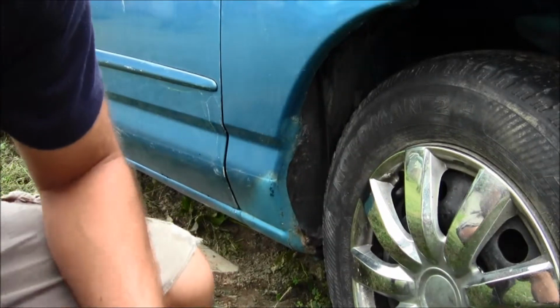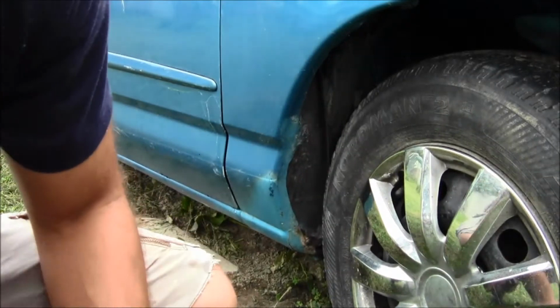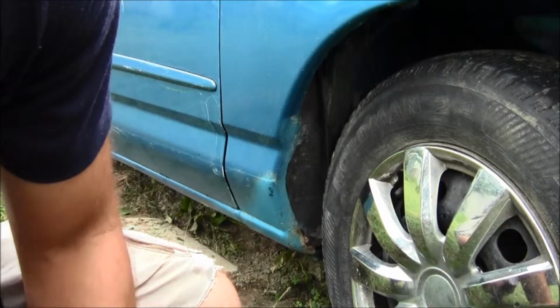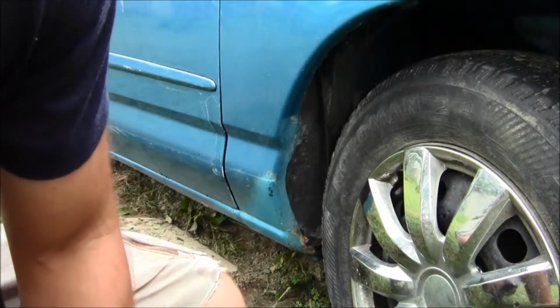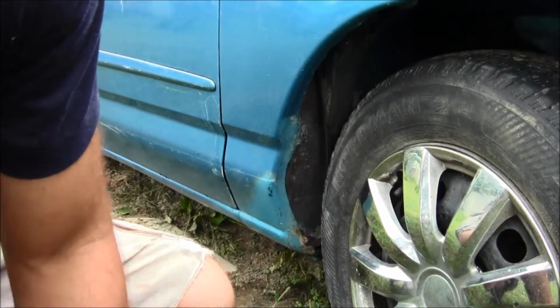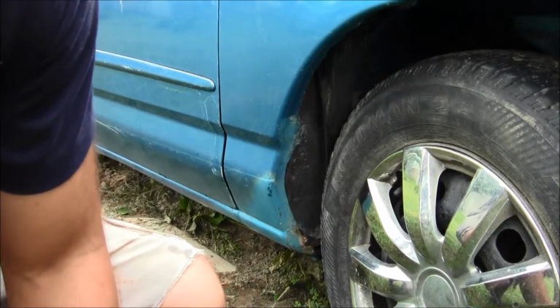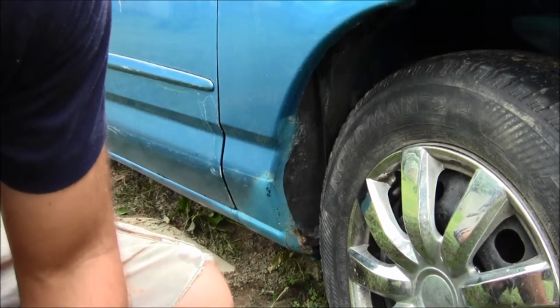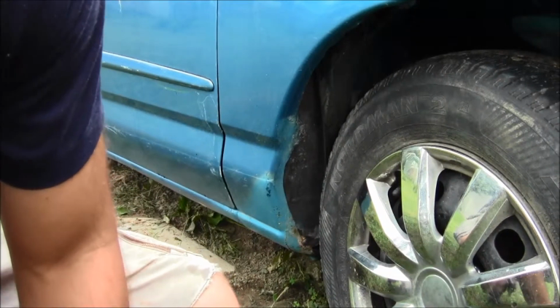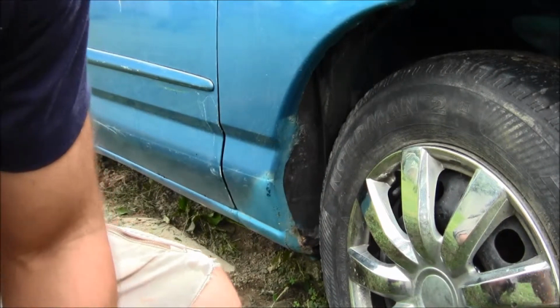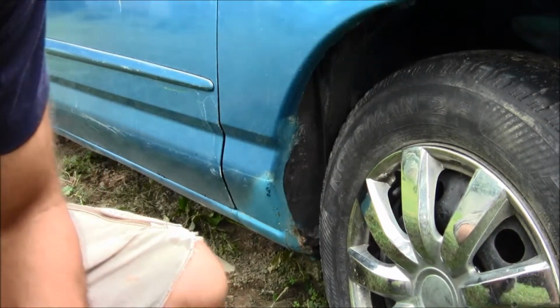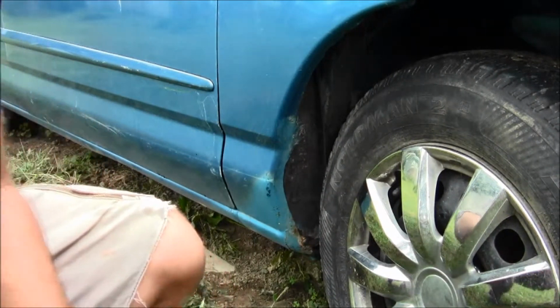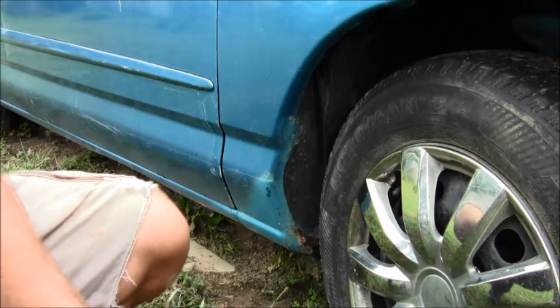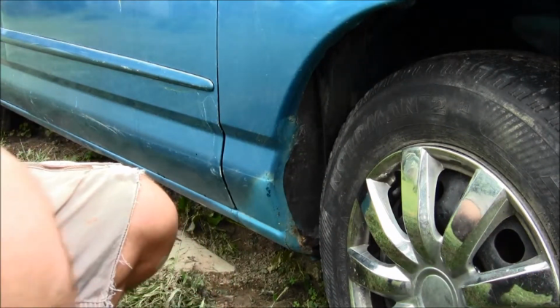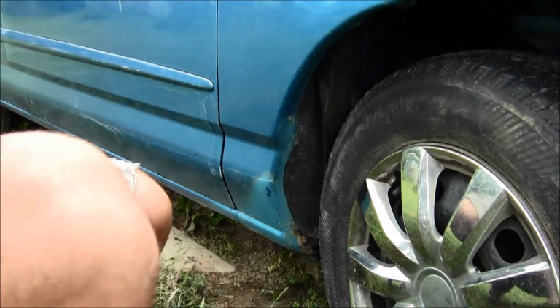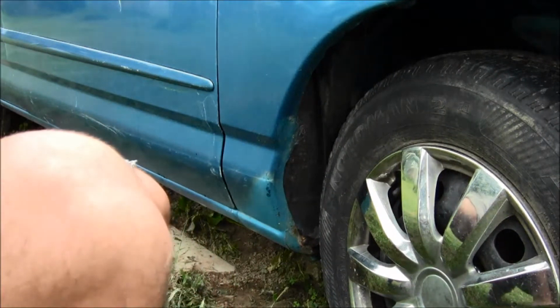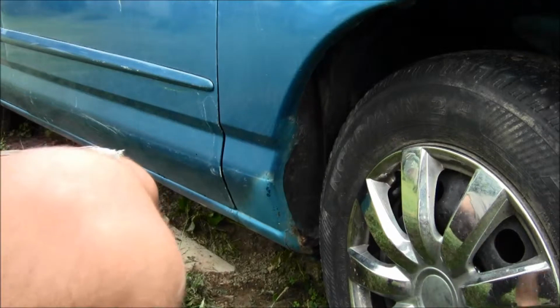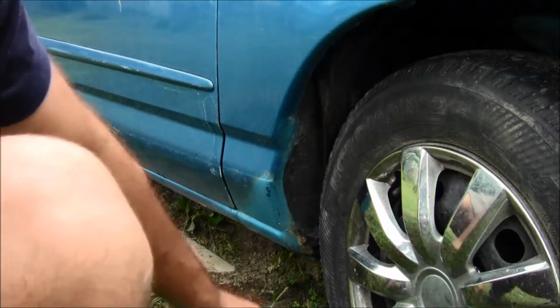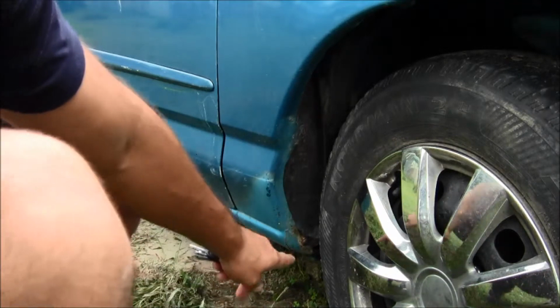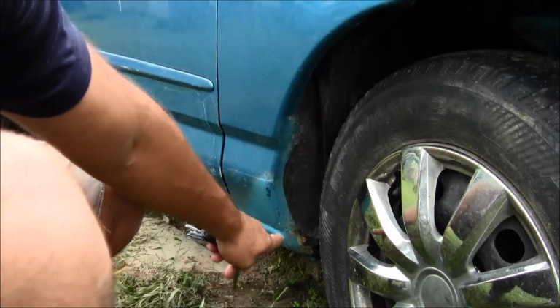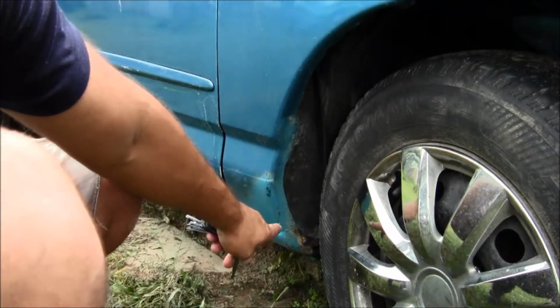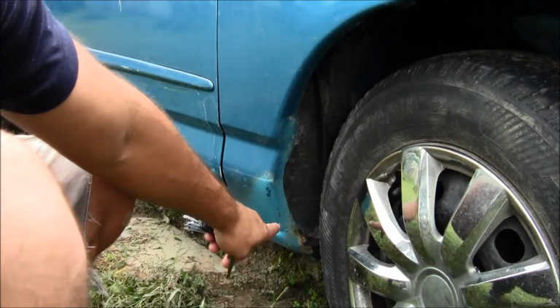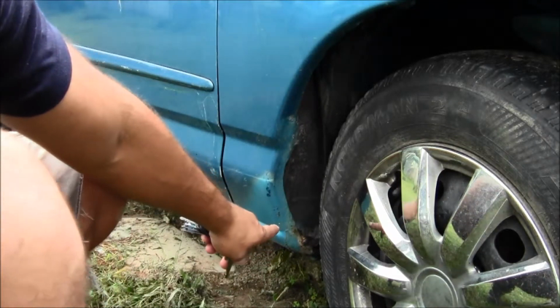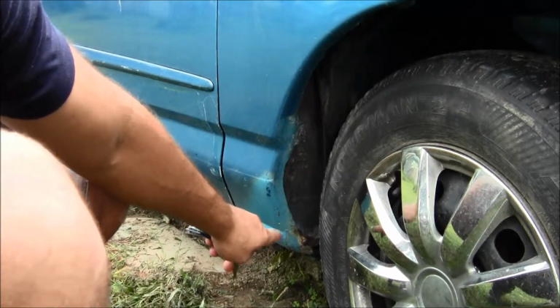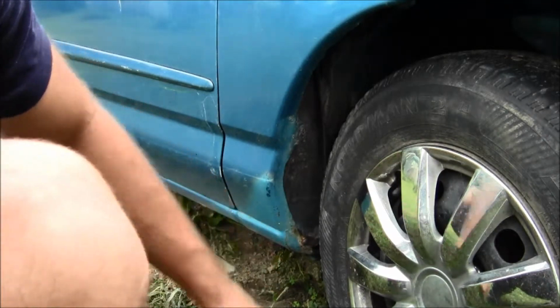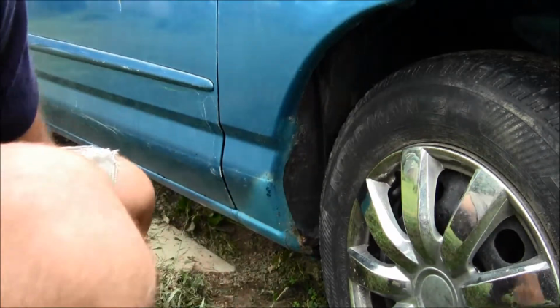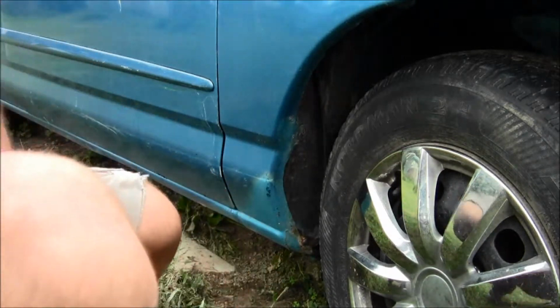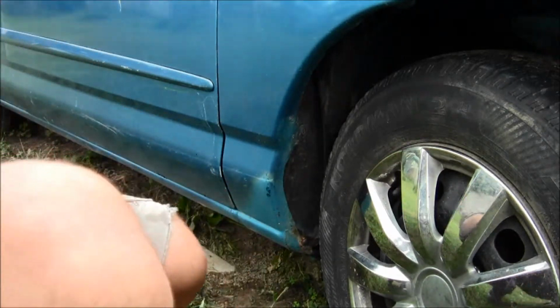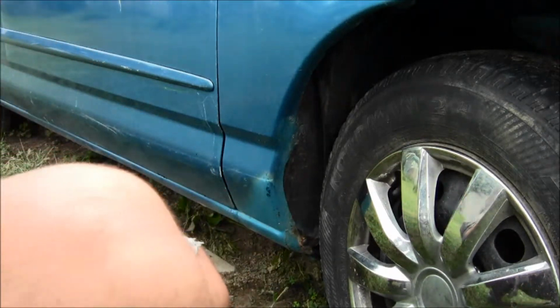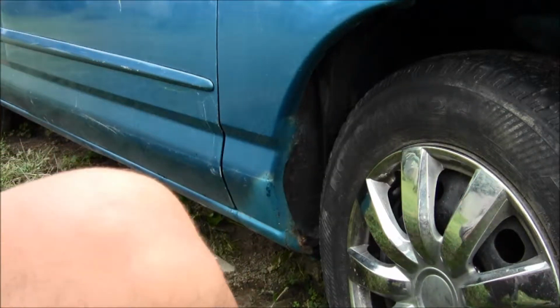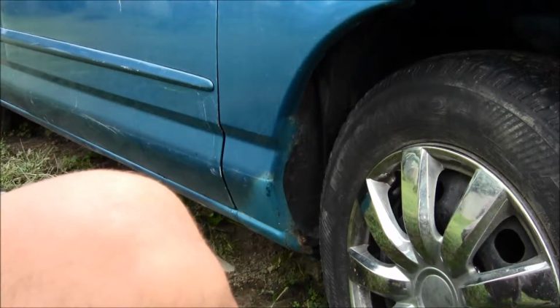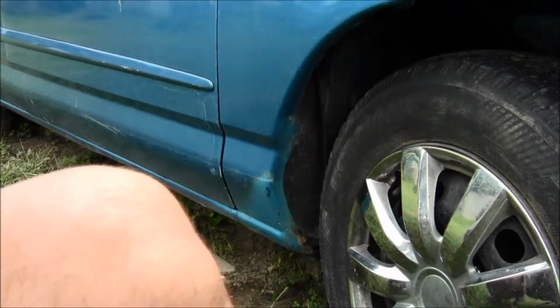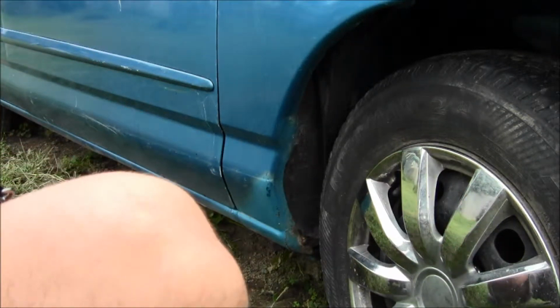Welcome to another Mad Human Pizza video. Do you have rust on your car? There's a little bit of rust down there and I need to take care of it.